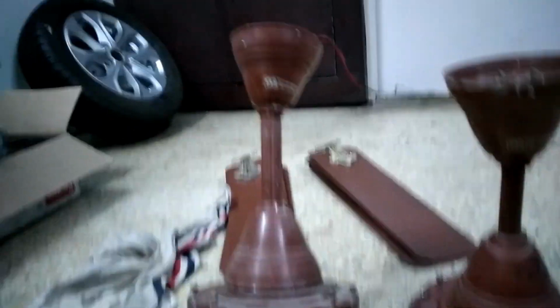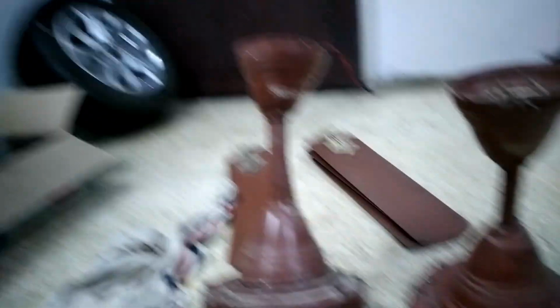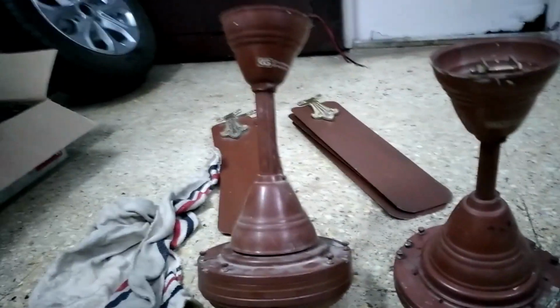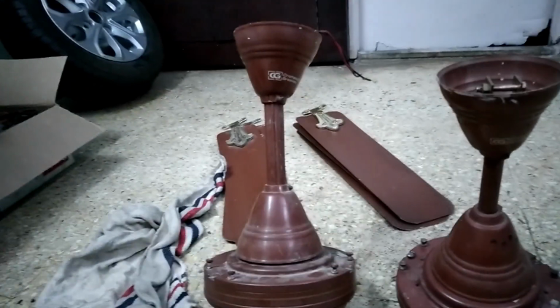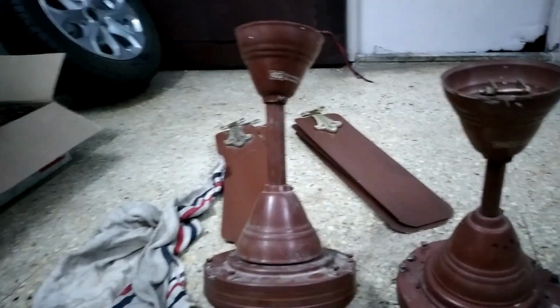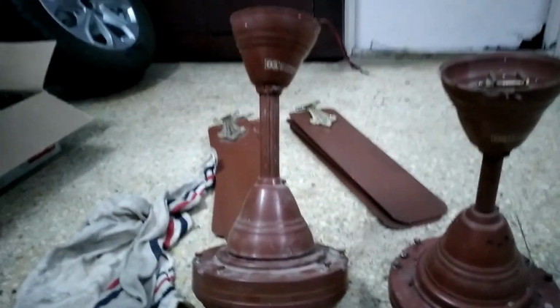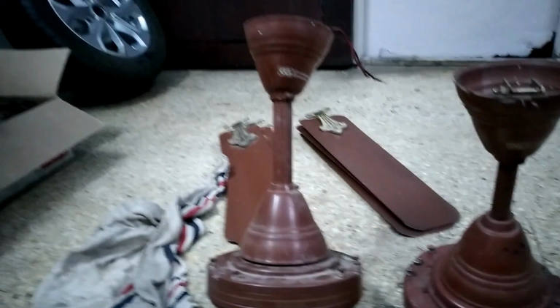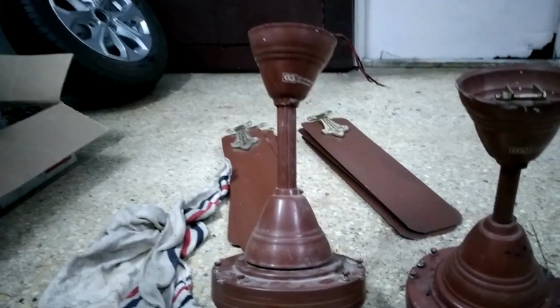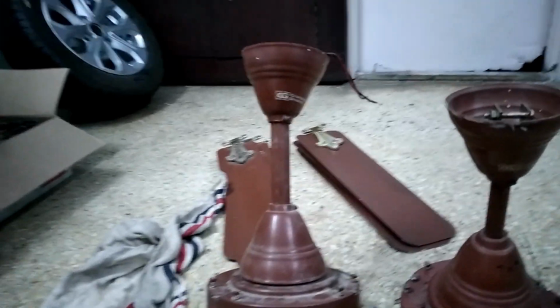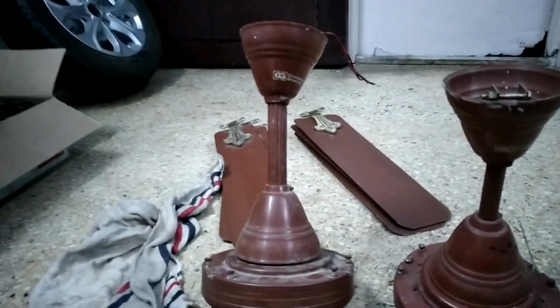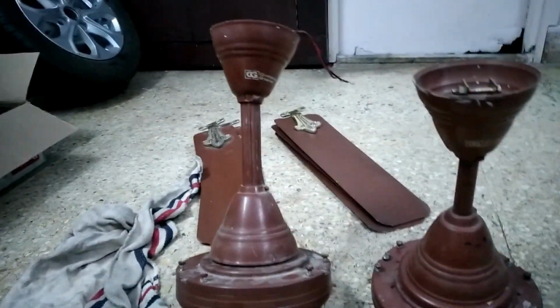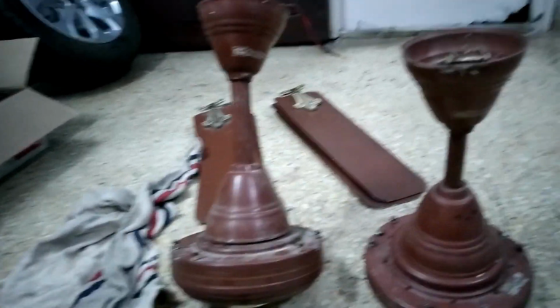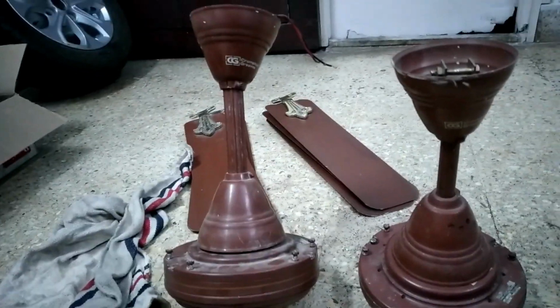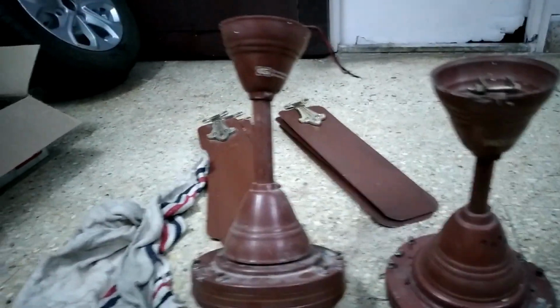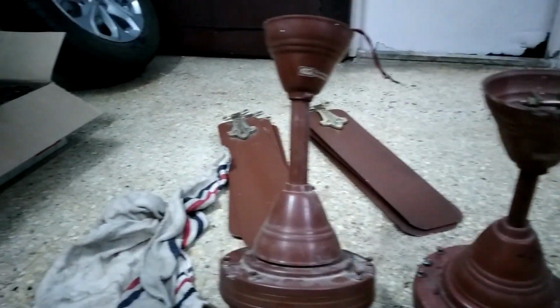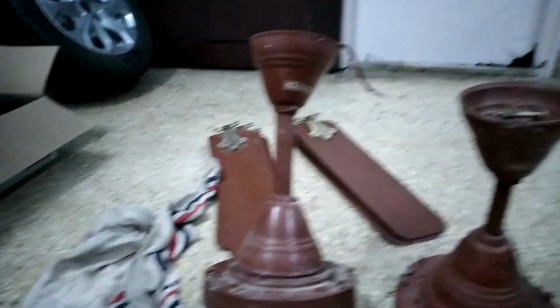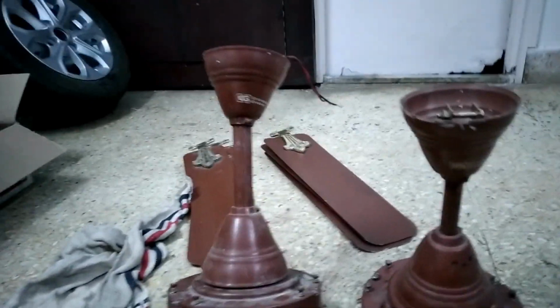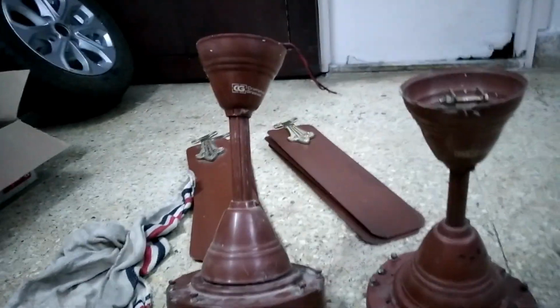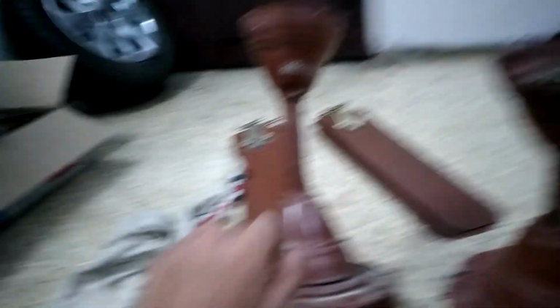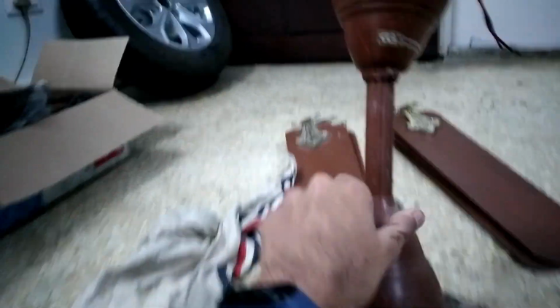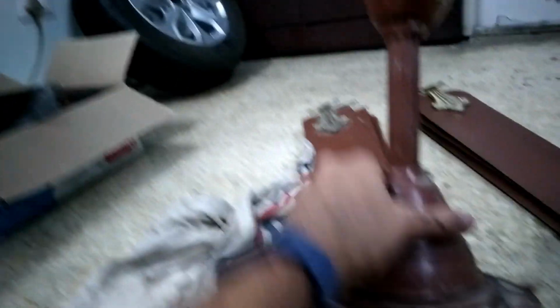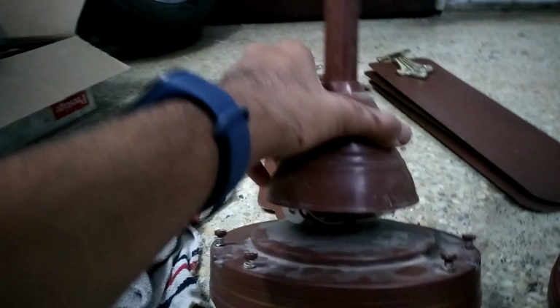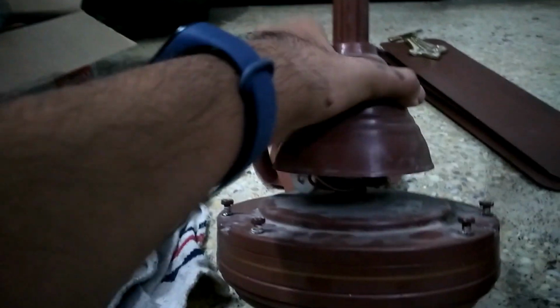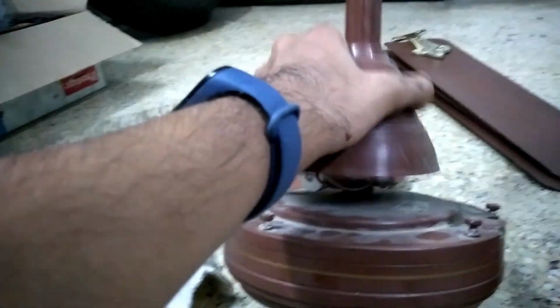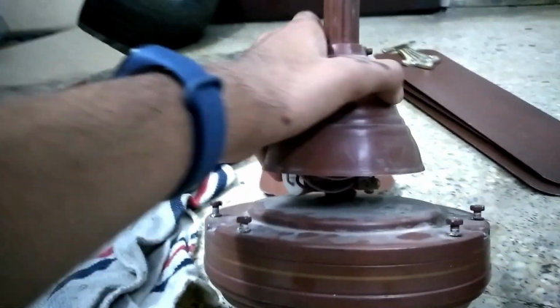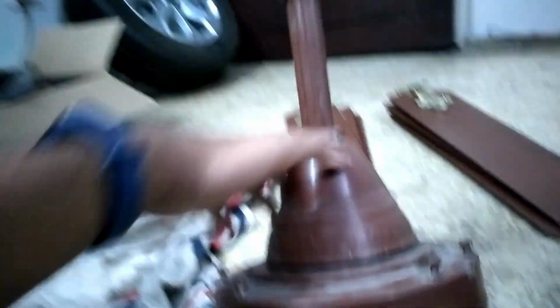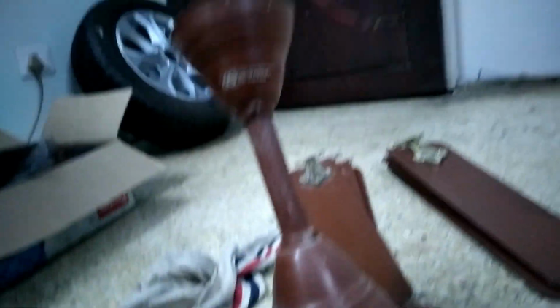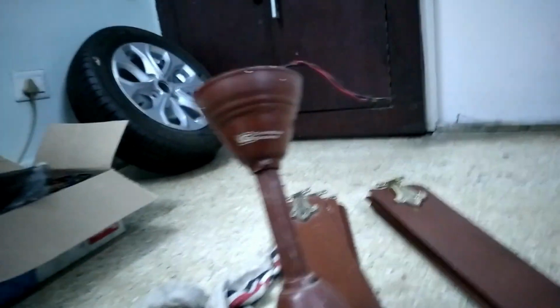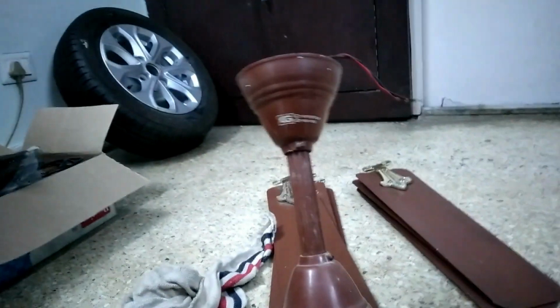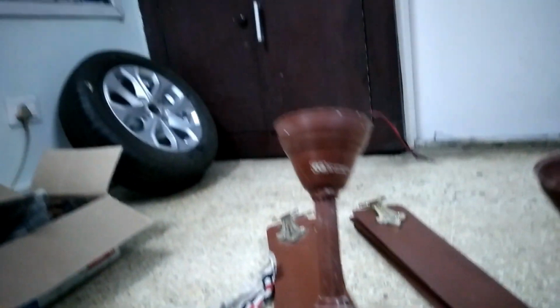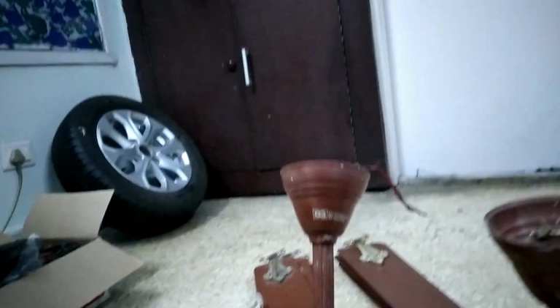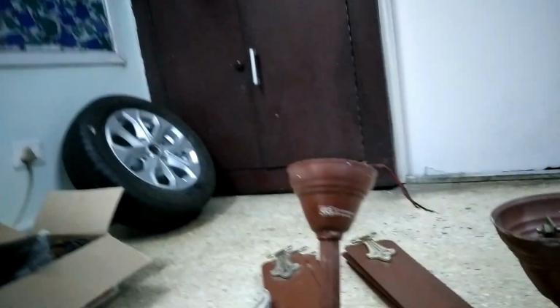I thought the best time to make a video is when they are uninstalled, so we can do a side-by-side comparison of both fans. Here you can see the 3-star has a bellow with the canopy.